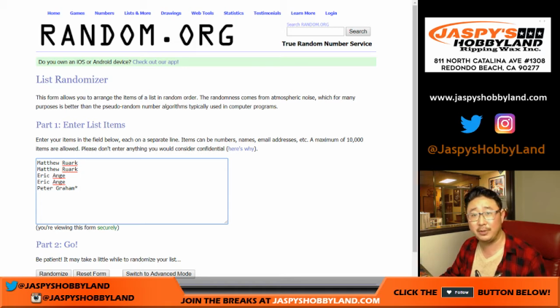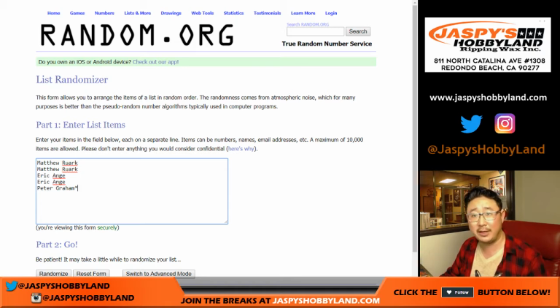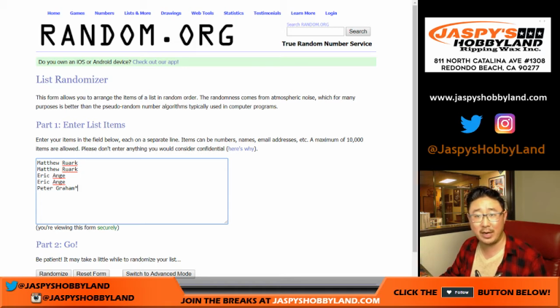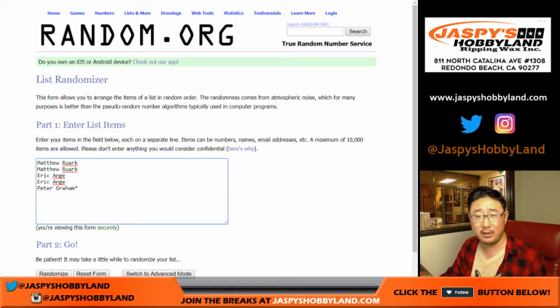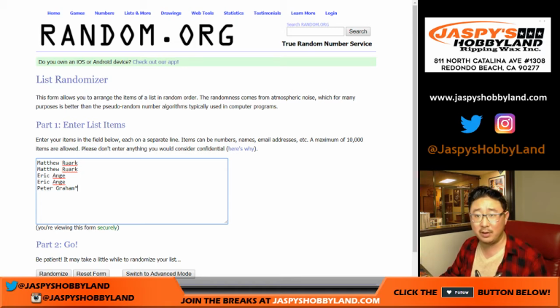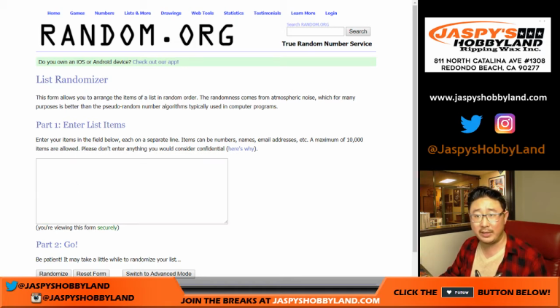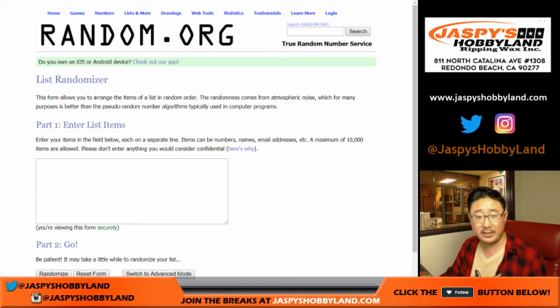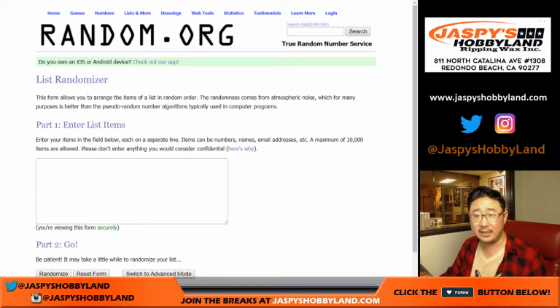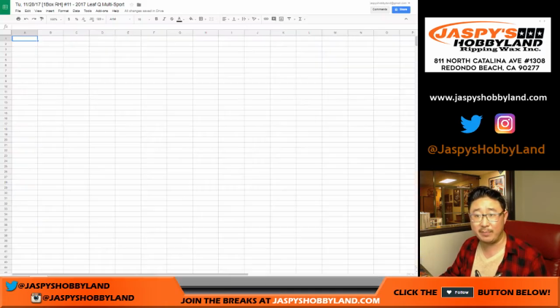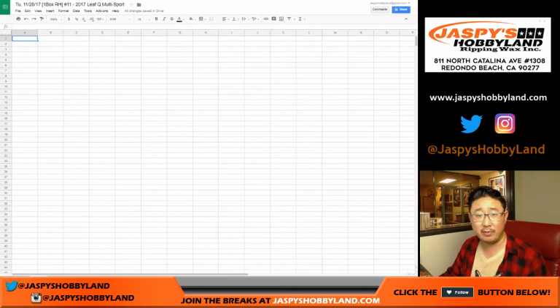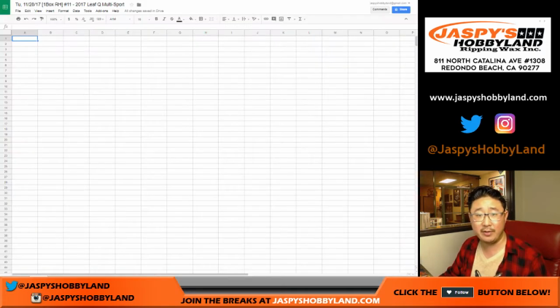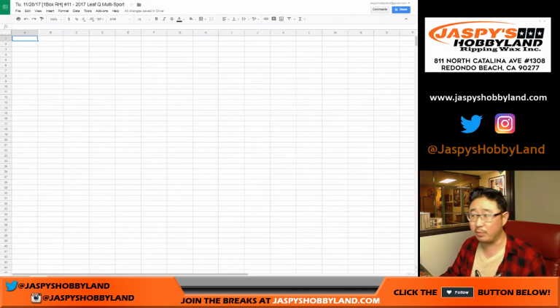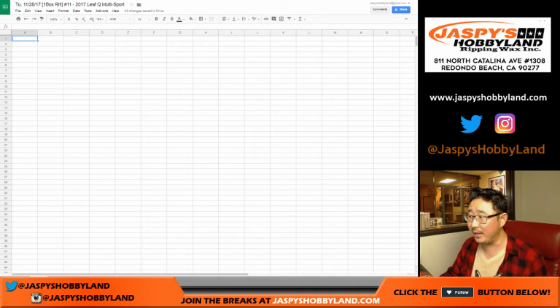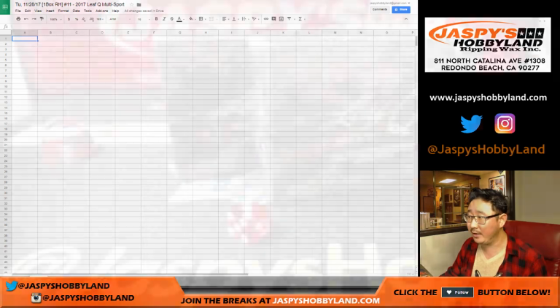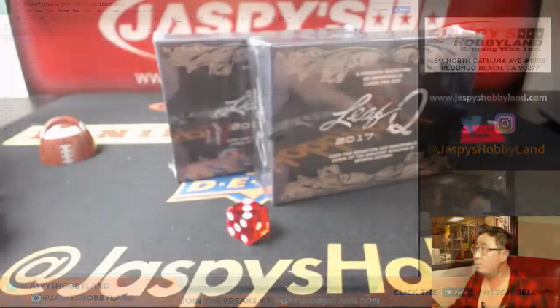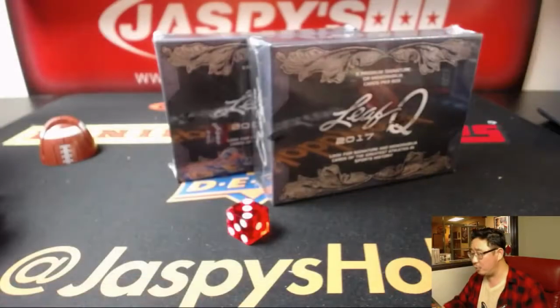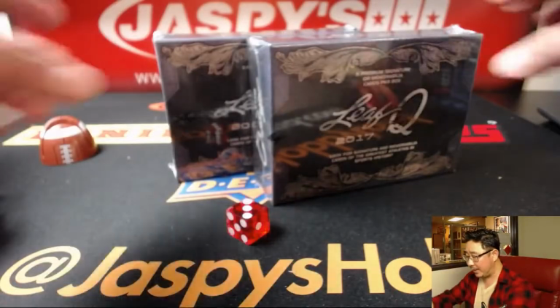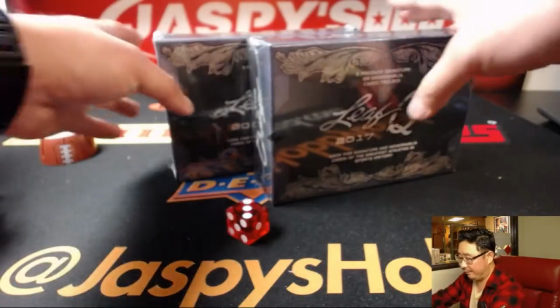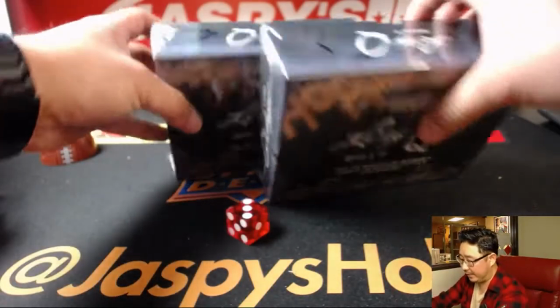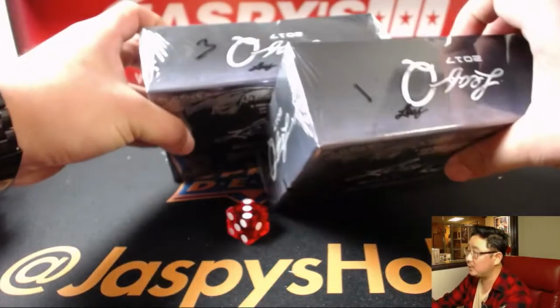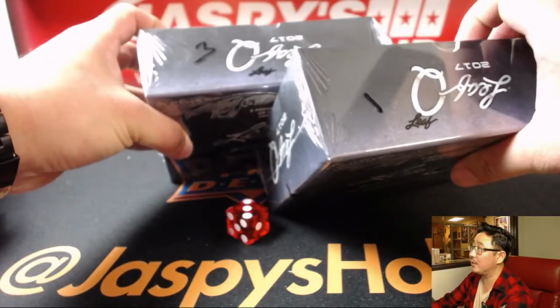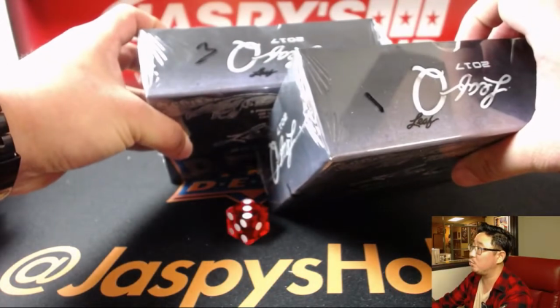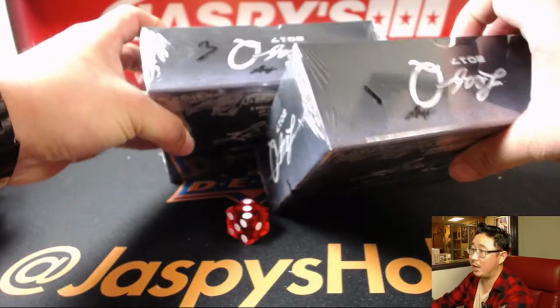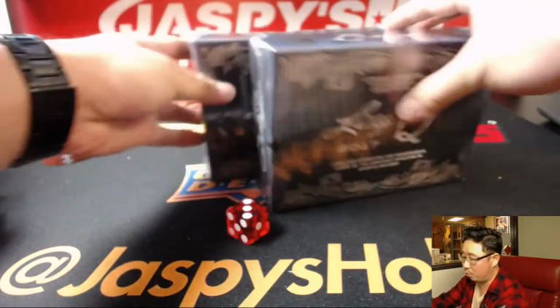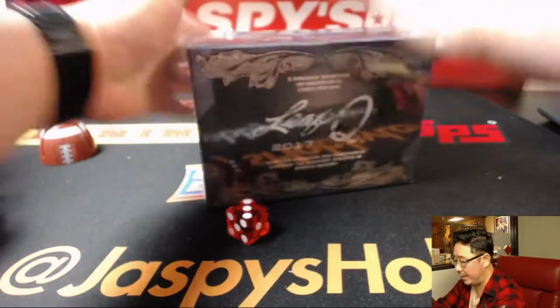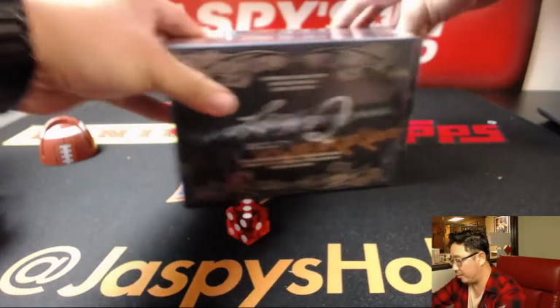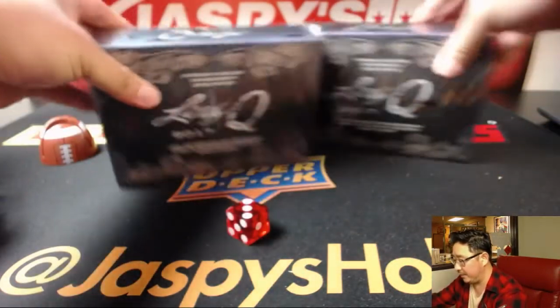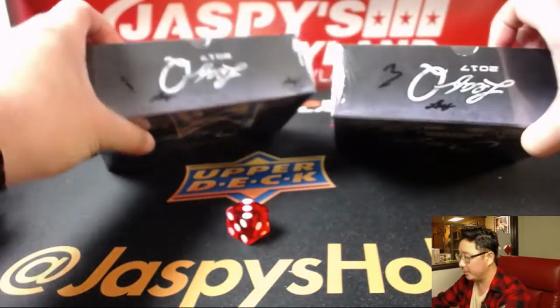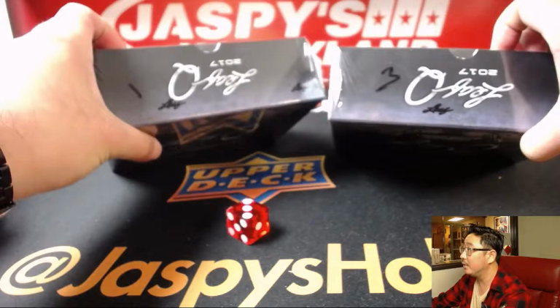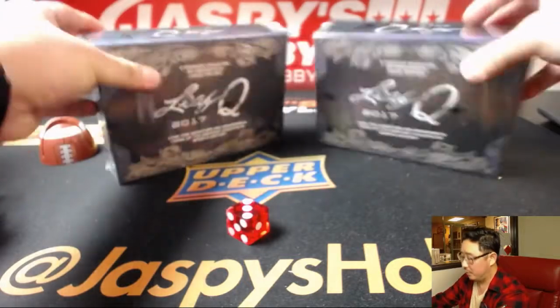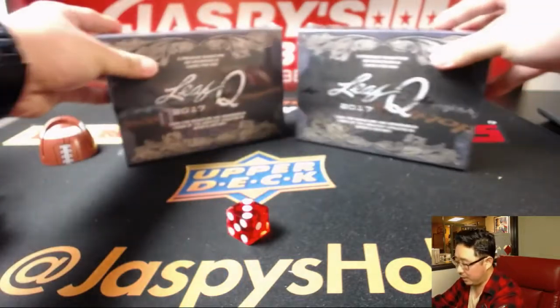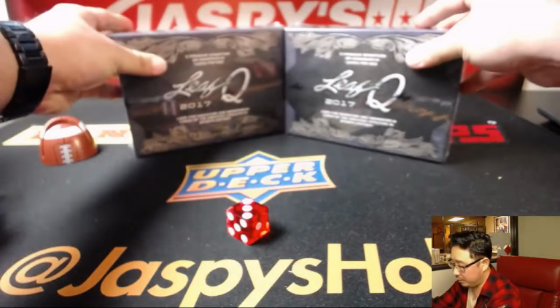You guys are going to get random but guaranteed hits. I'll type them all in right there. We have two boxes left from that case — boxes 1 and 3.